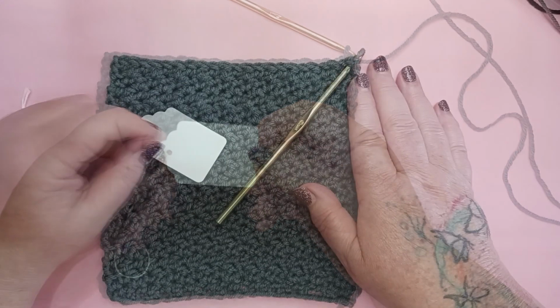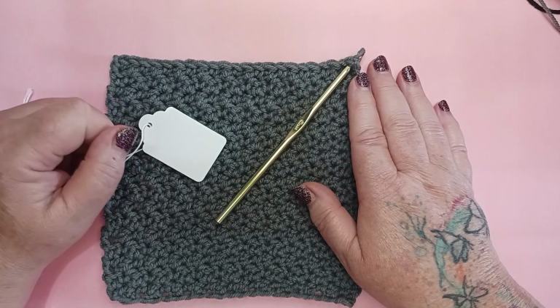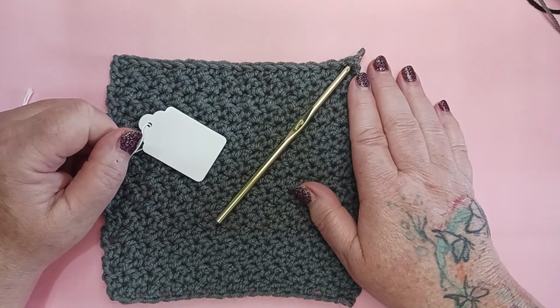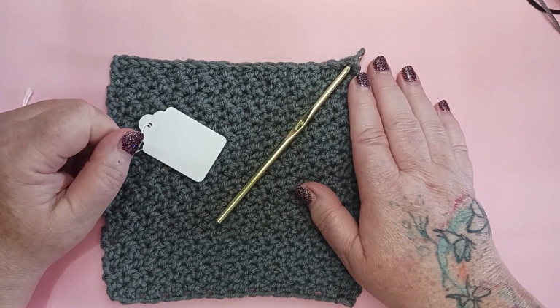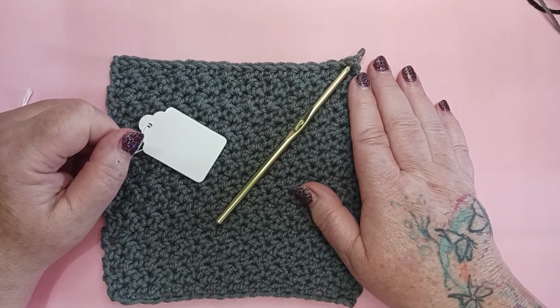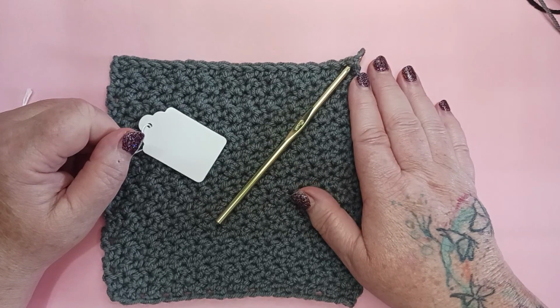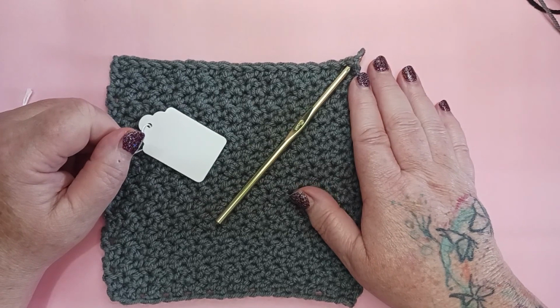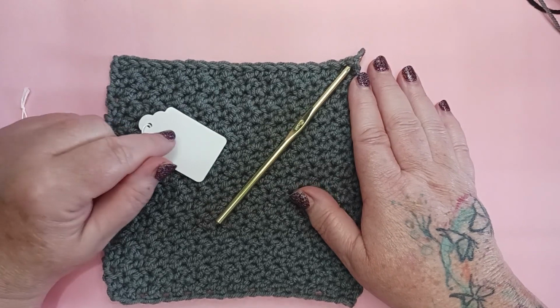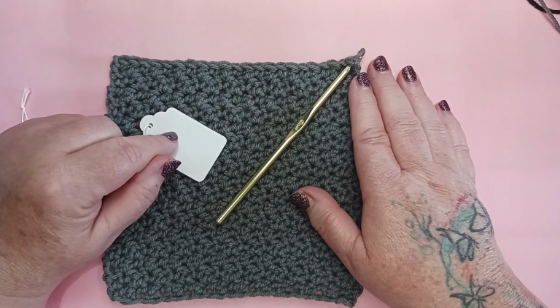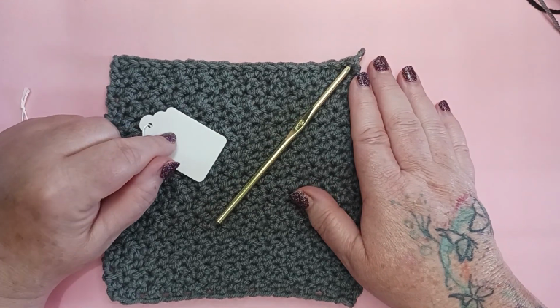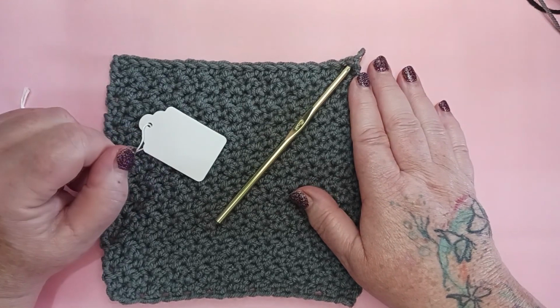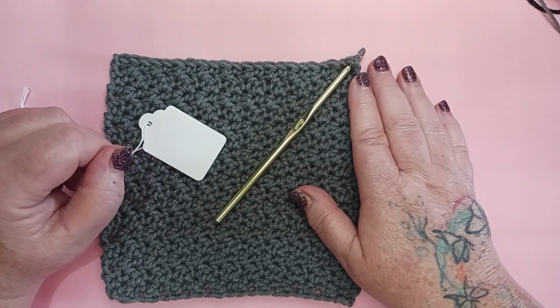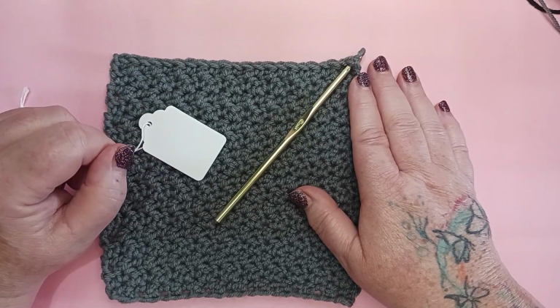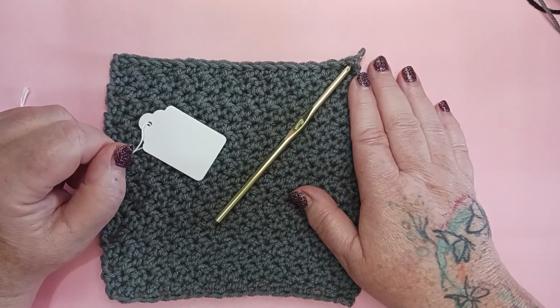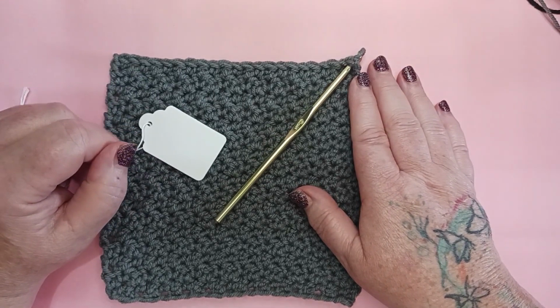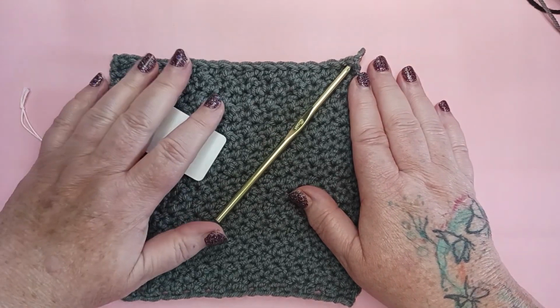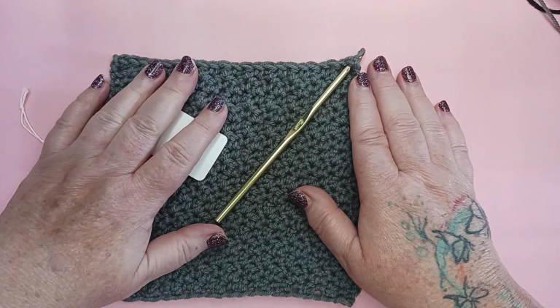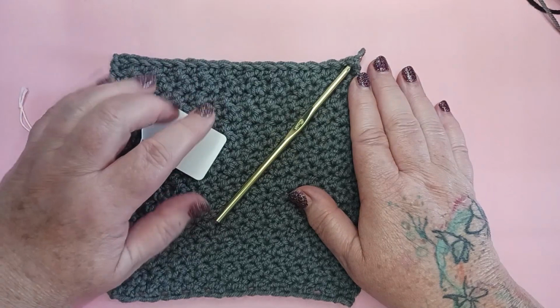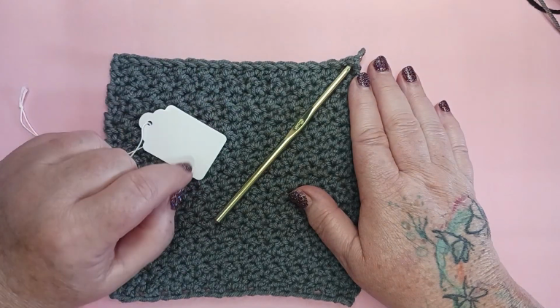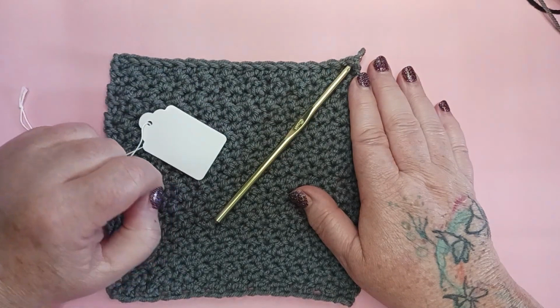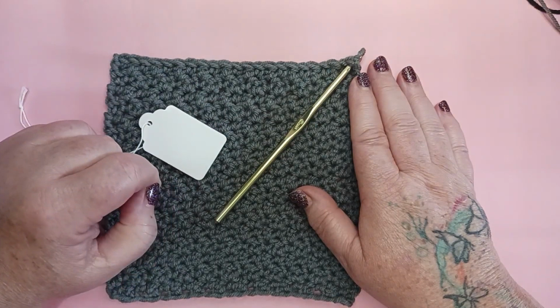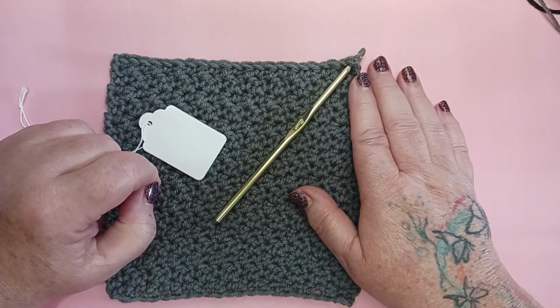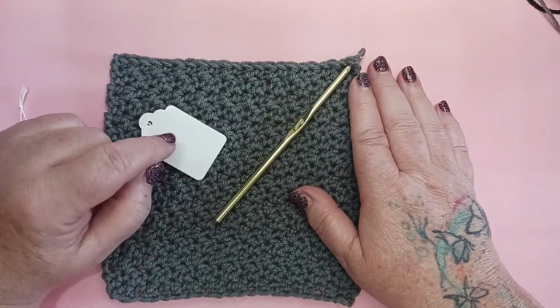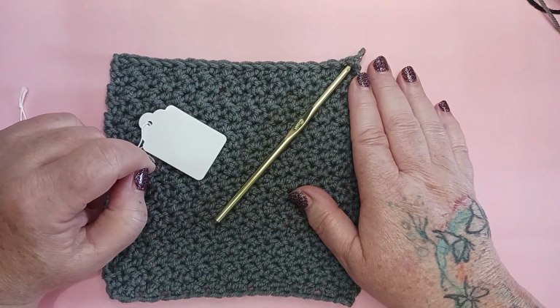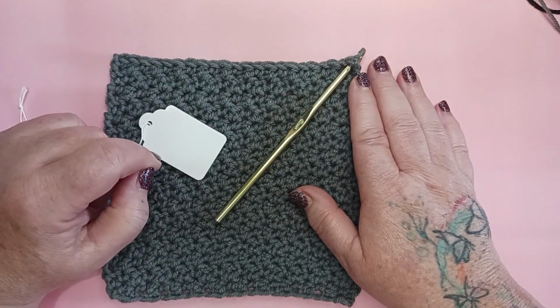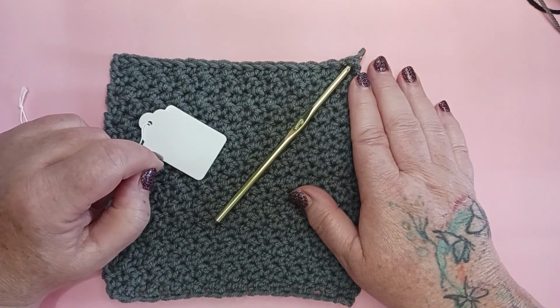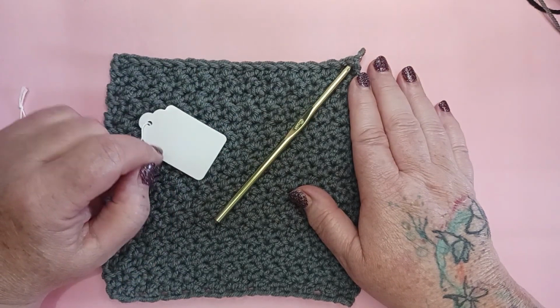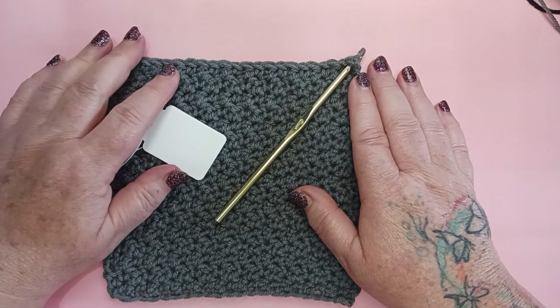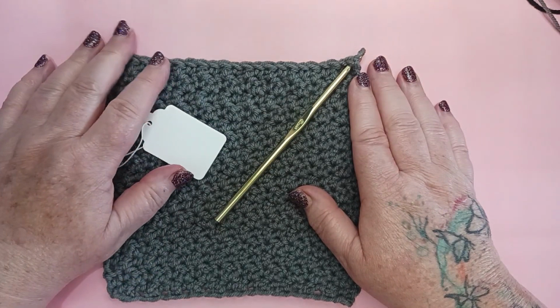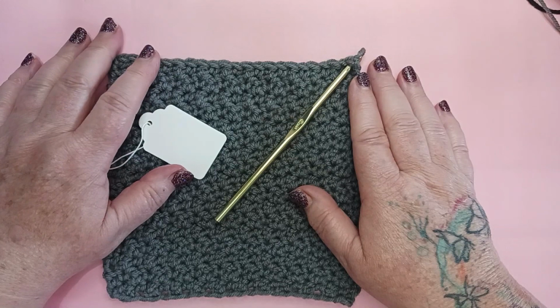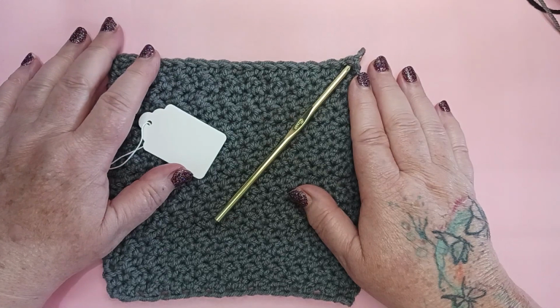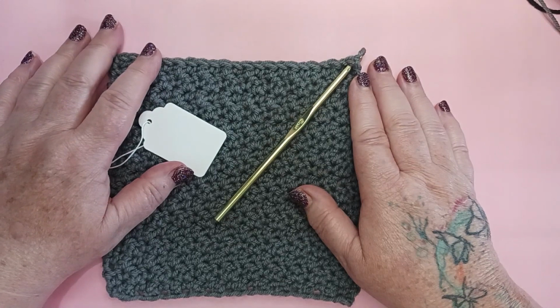Thank you so much for joining me here in the Craft Room today for this beautiful stitch, Block 52, the Up and Down Stitch. Until I see you again here in the Craft Room, please make sure you take care of yourself, take care of each other, and have a blessed day. Bye-bye.